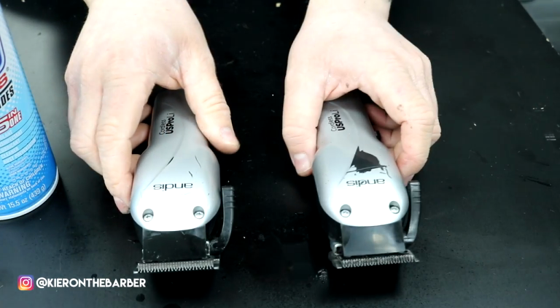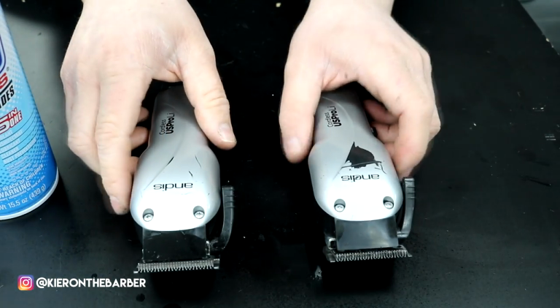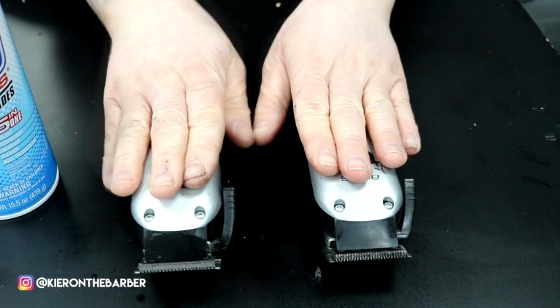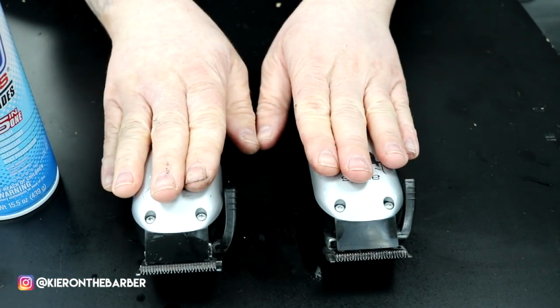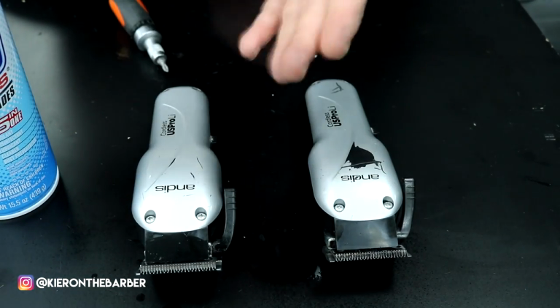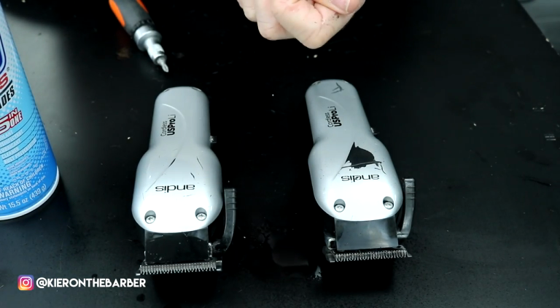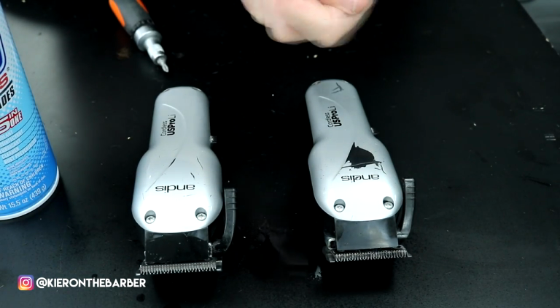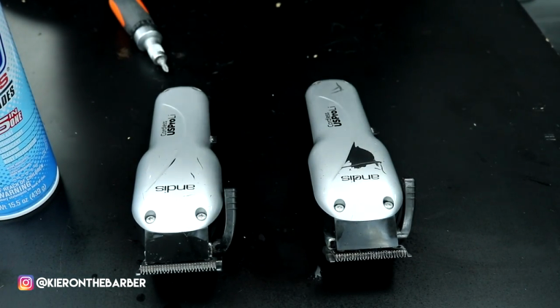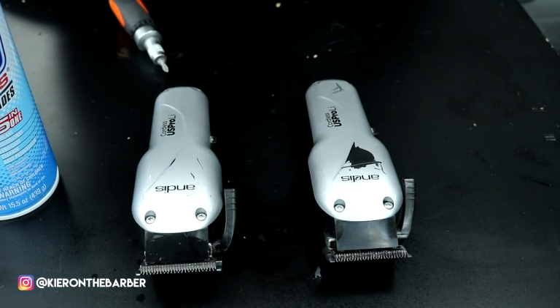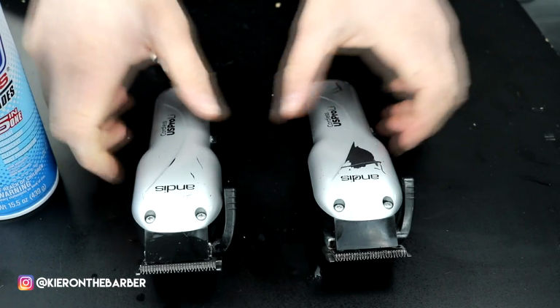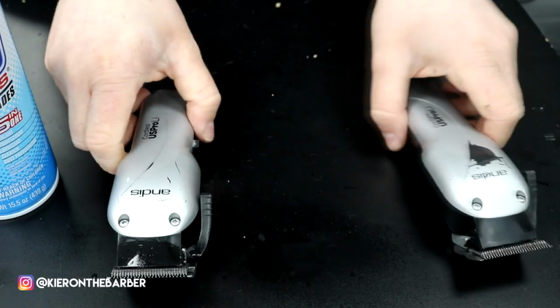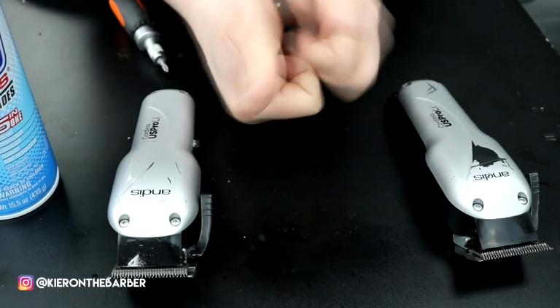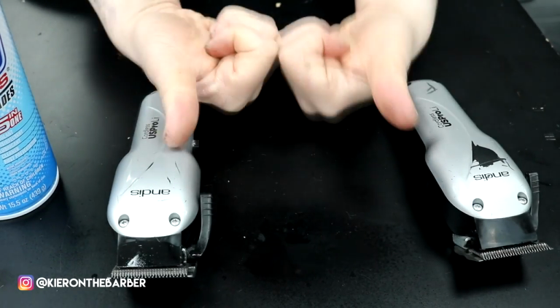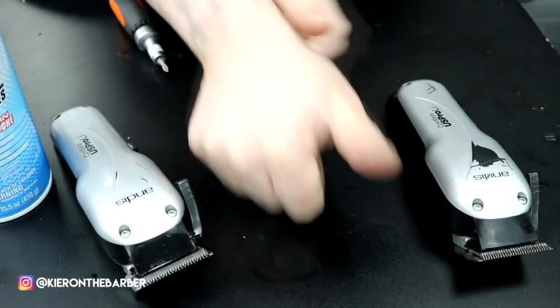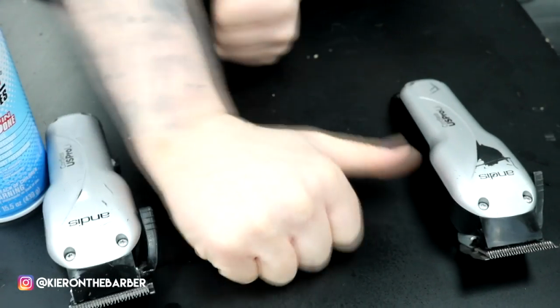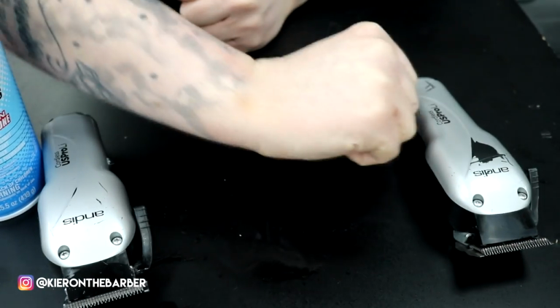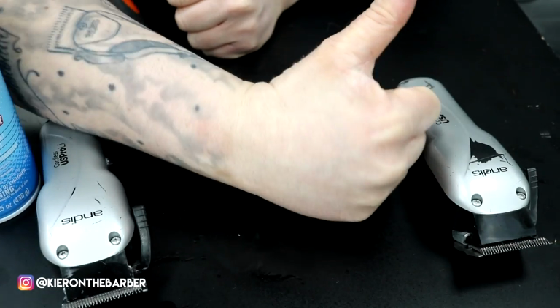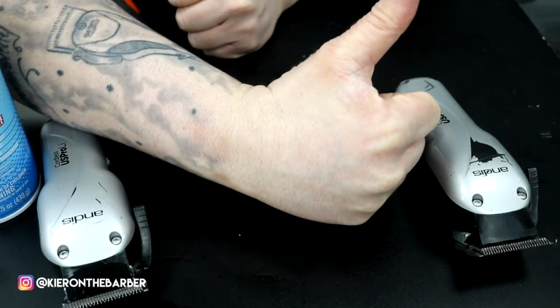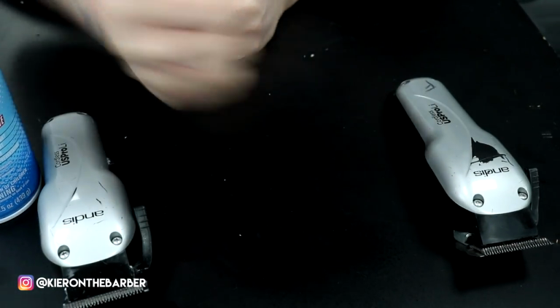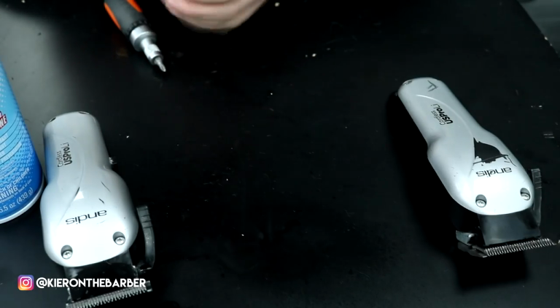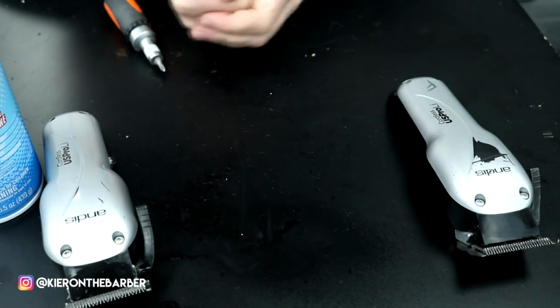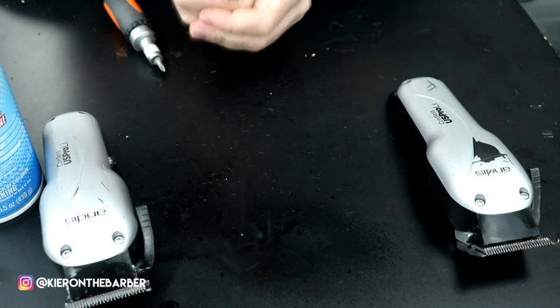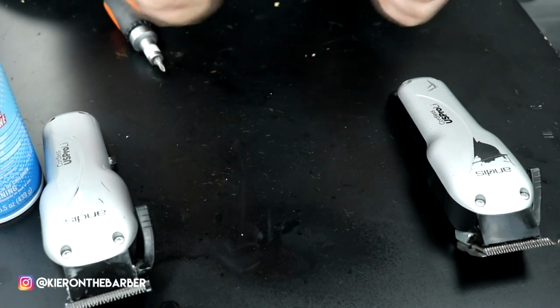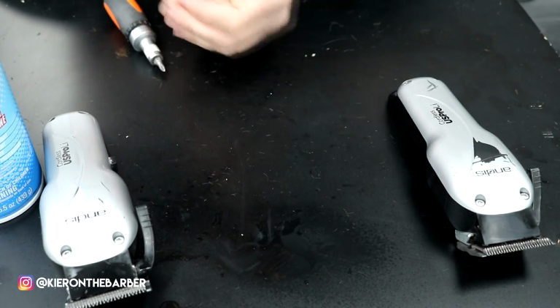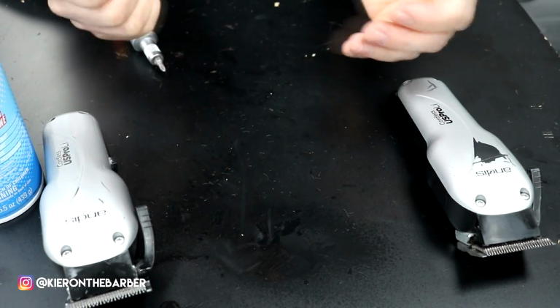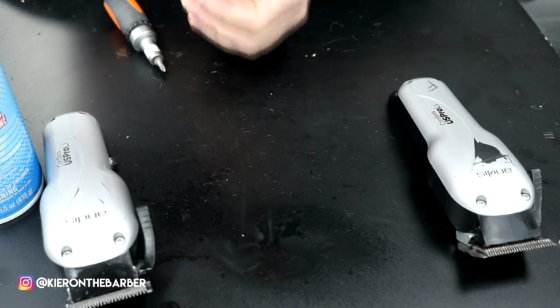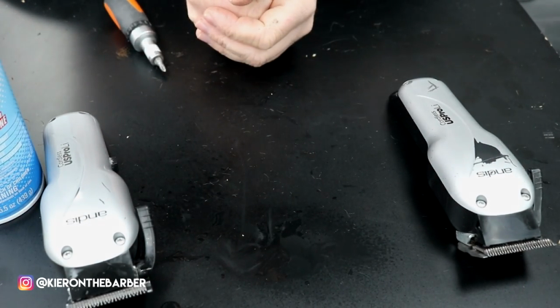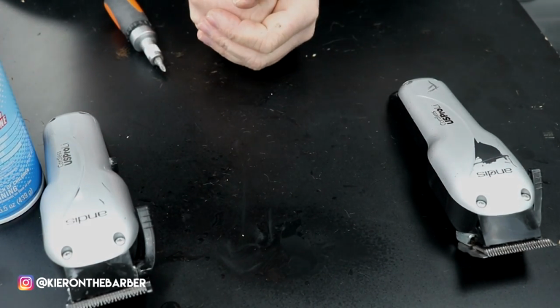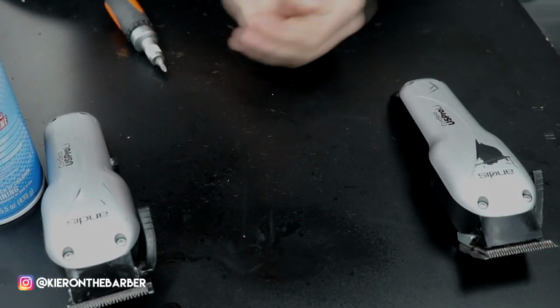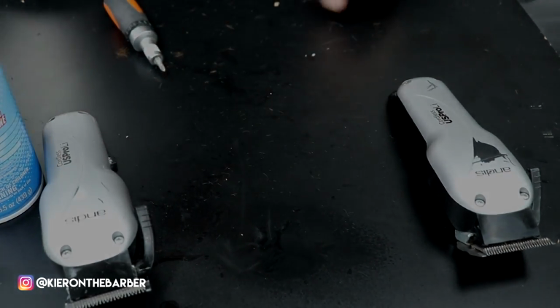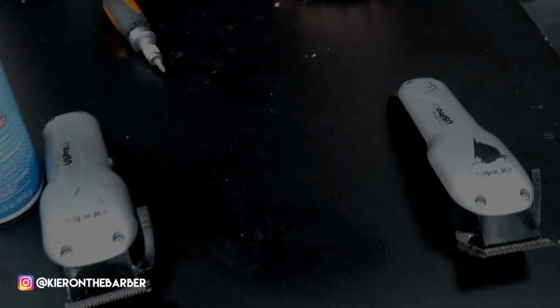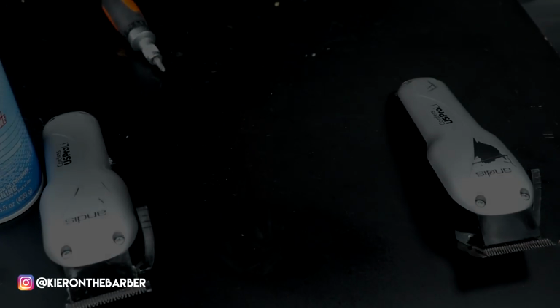Basic clipper stuff, guys. I hope you enjoyed my video — please give me a thumbs up. Take care and enjoy the rest of your day.